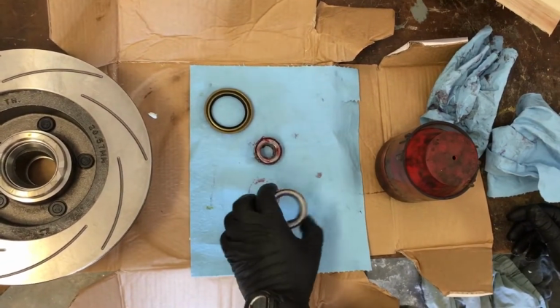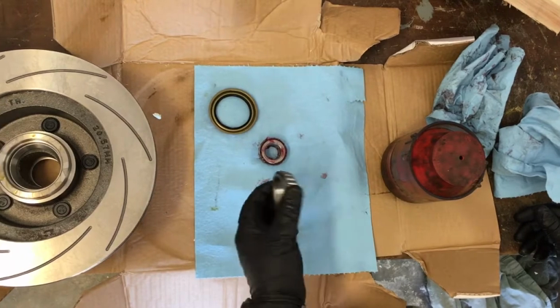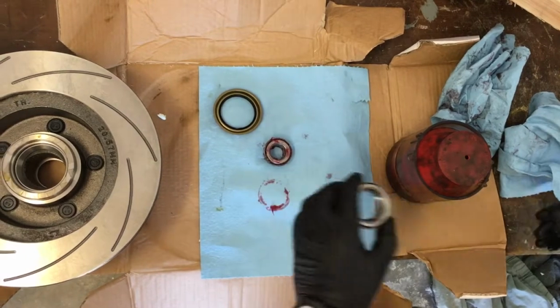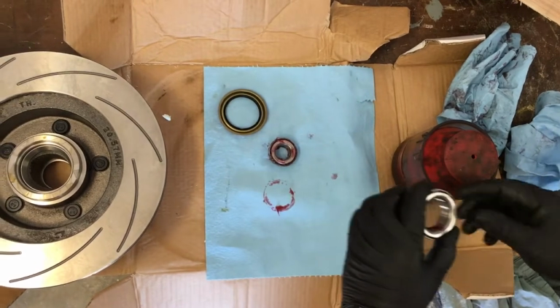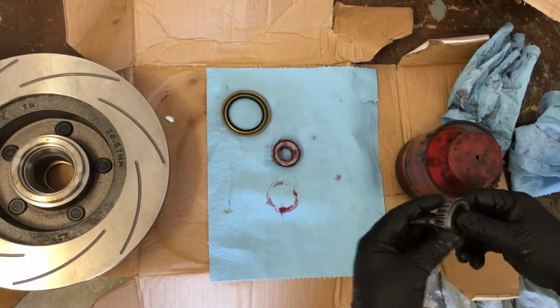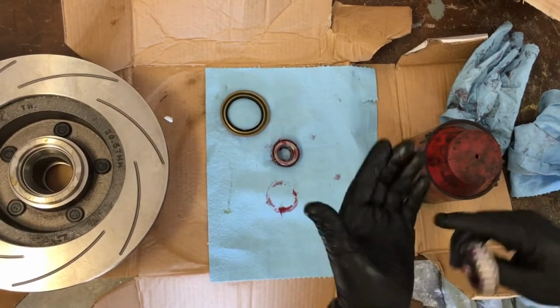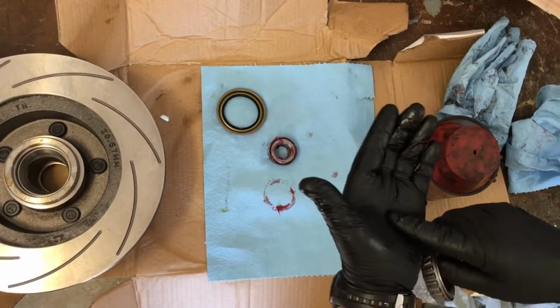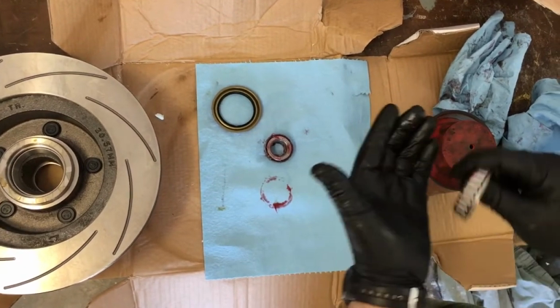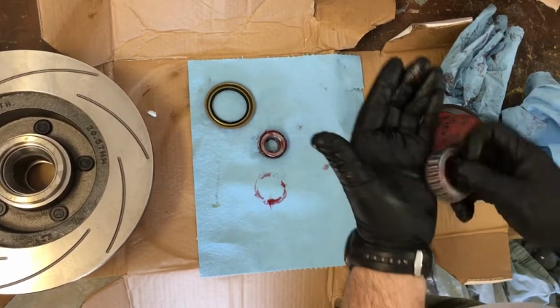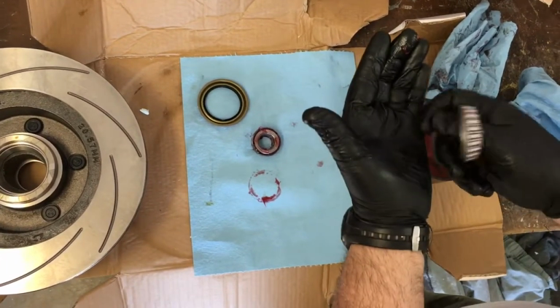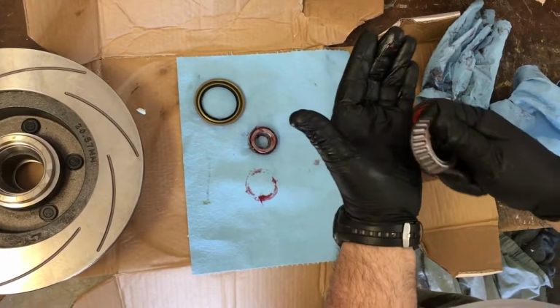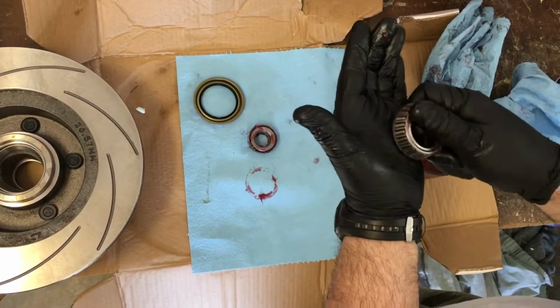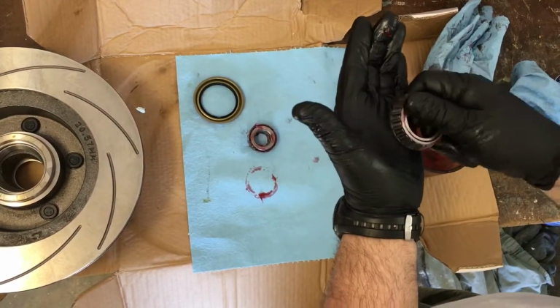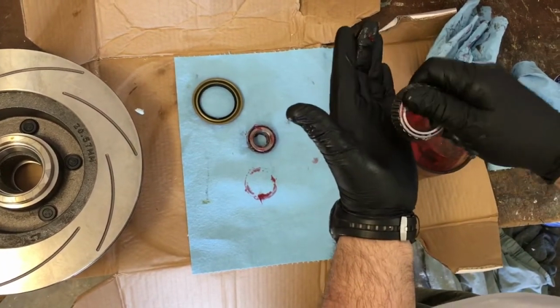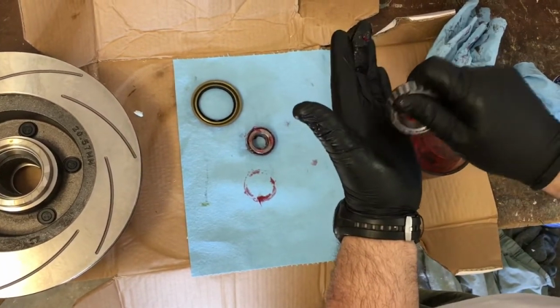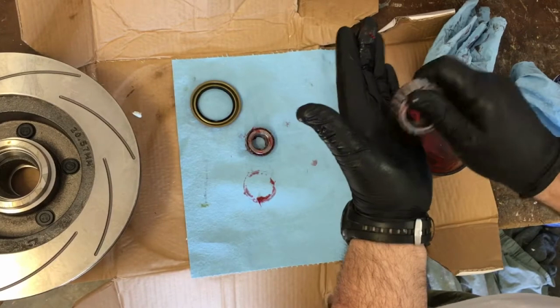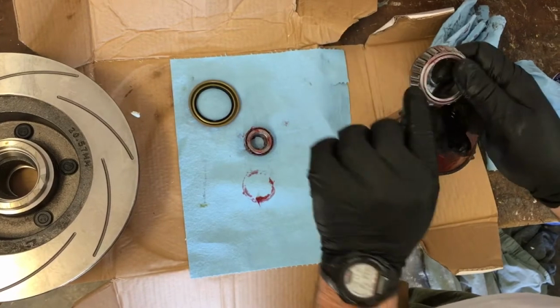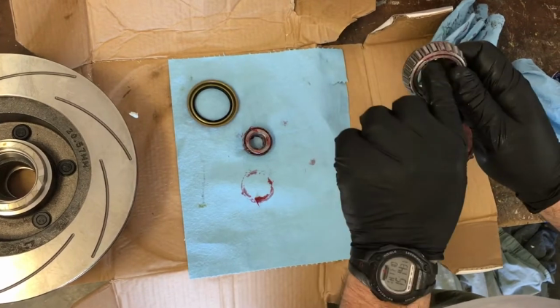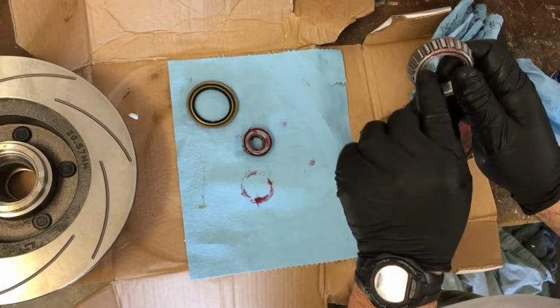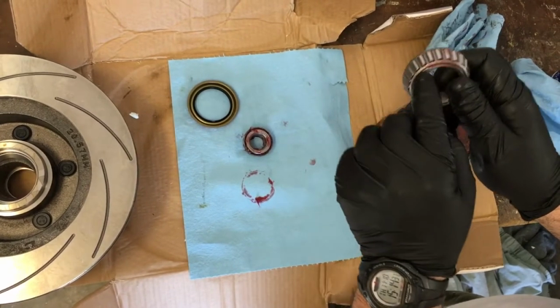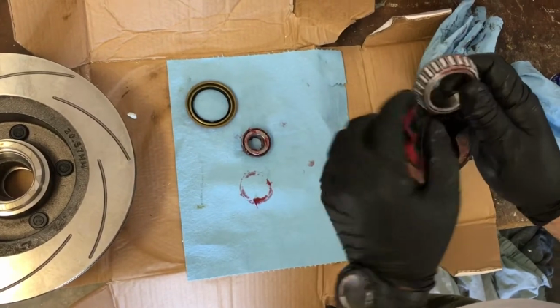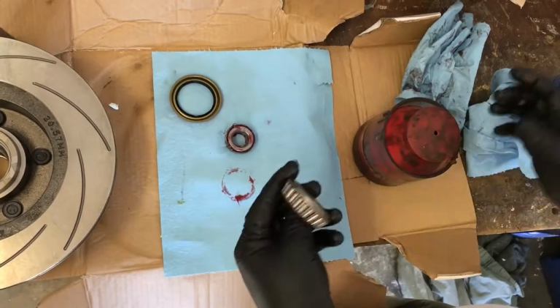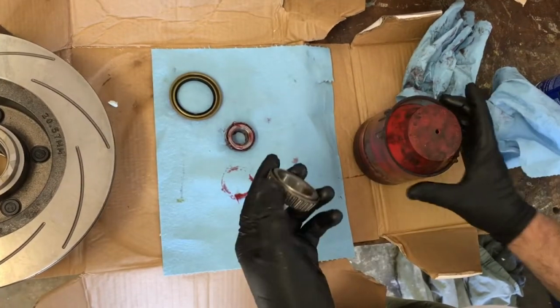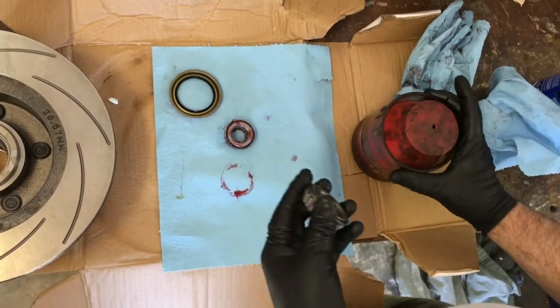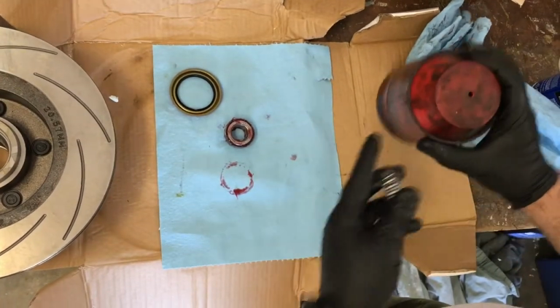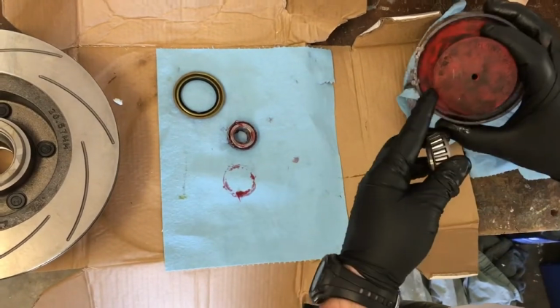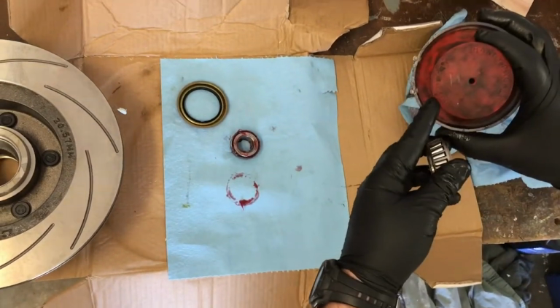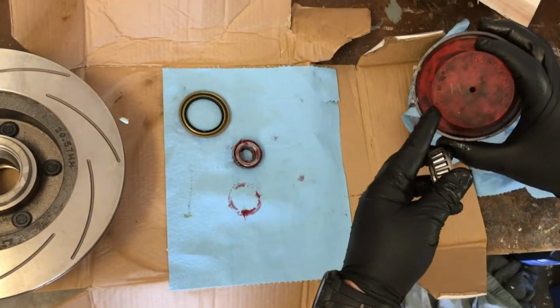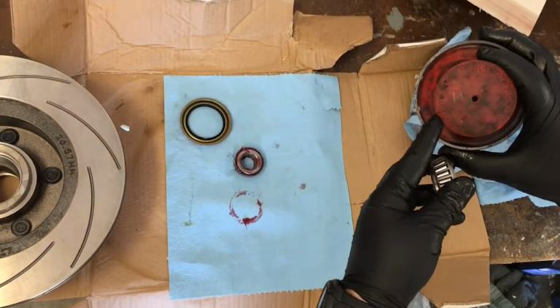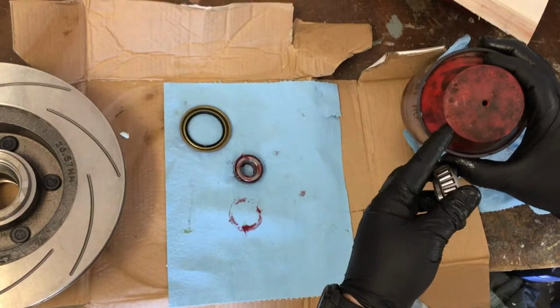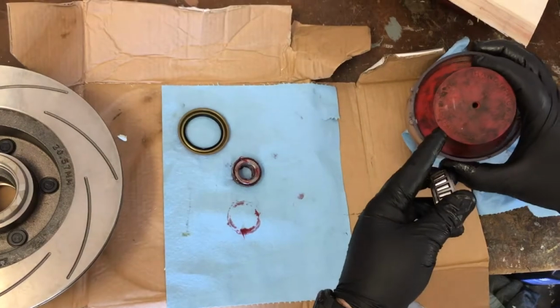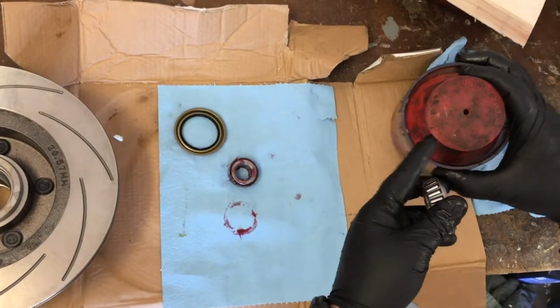There are a few different ways to do this. You can put some grease in your hand and just take the bearing and kind of bite off a little chunk like that until it comes up through the top. The best method I know is a handy packer — it's made by Lyle.